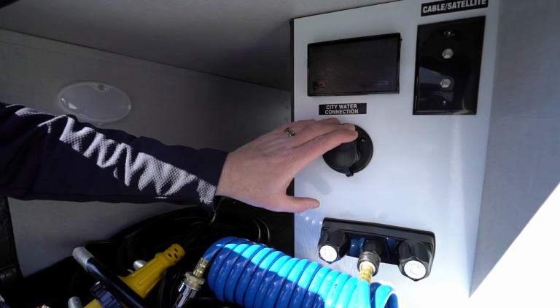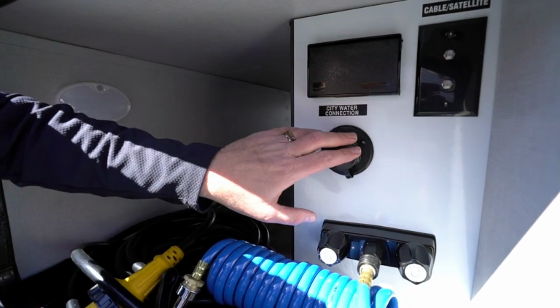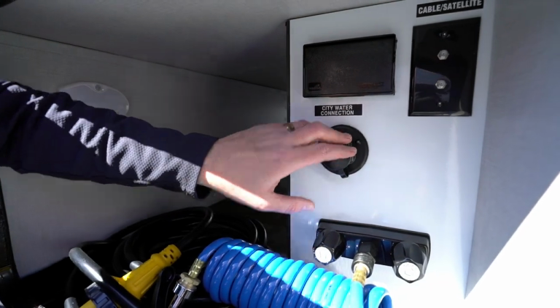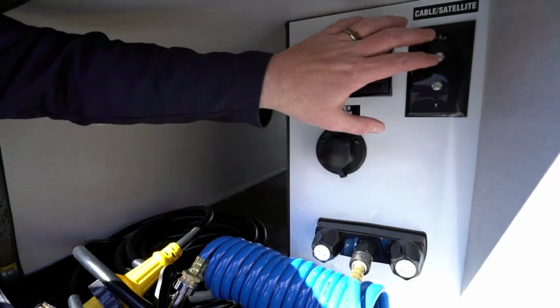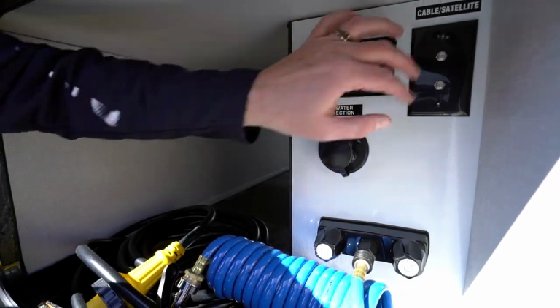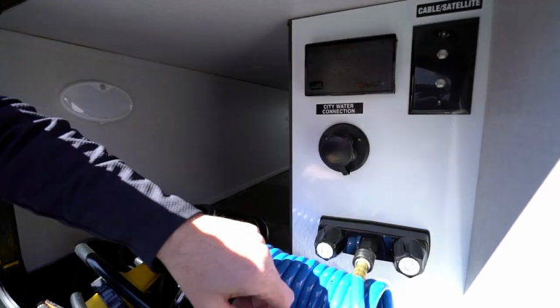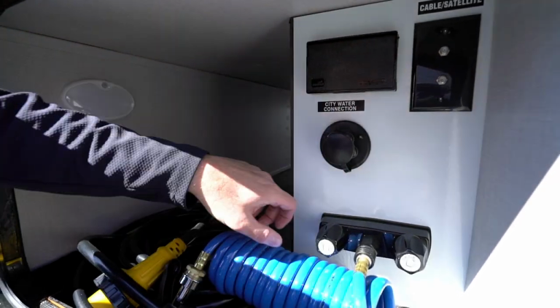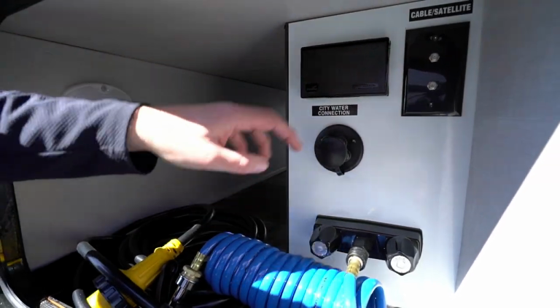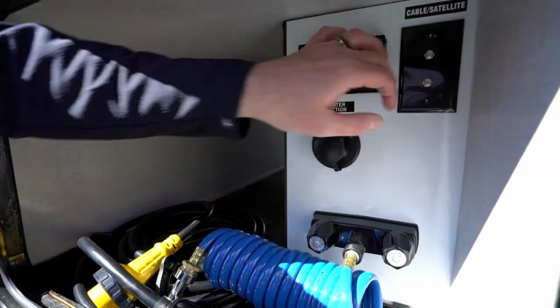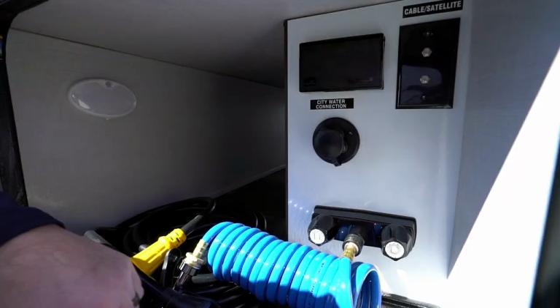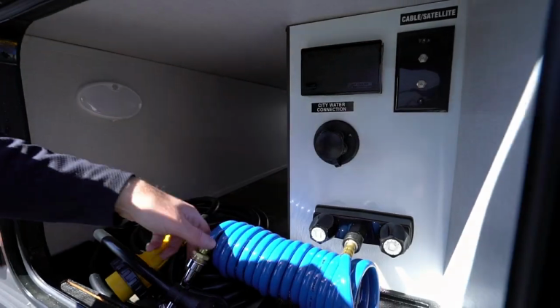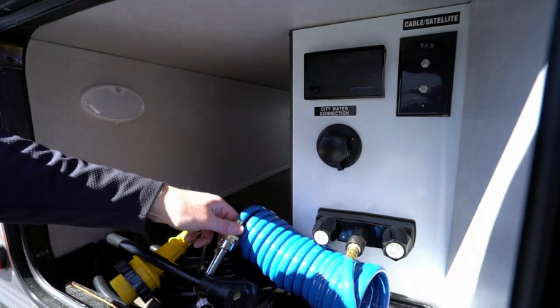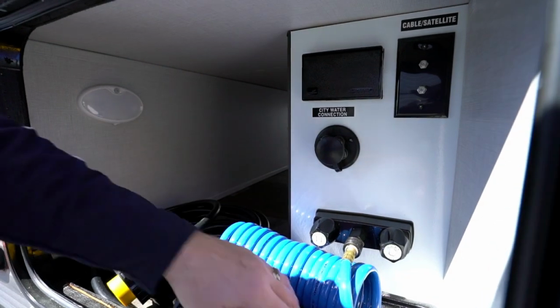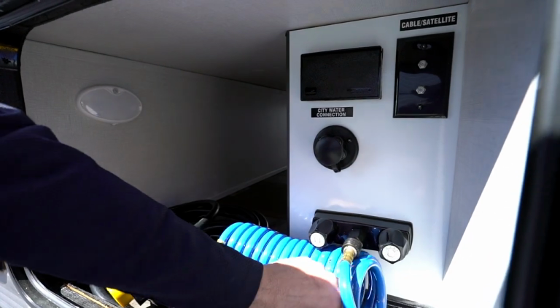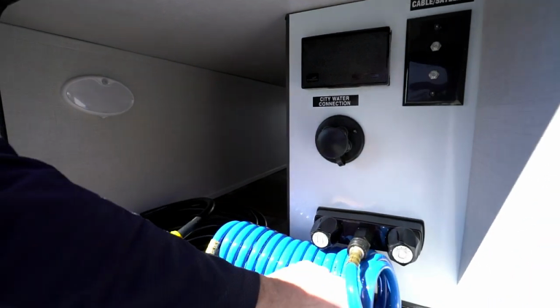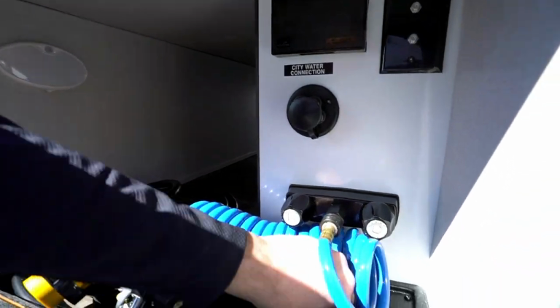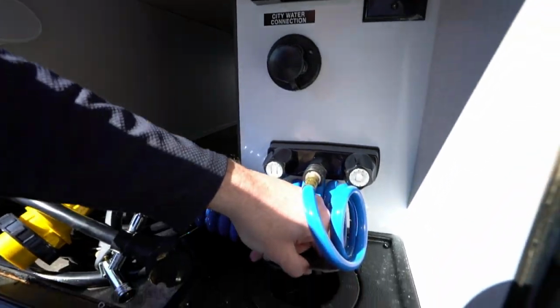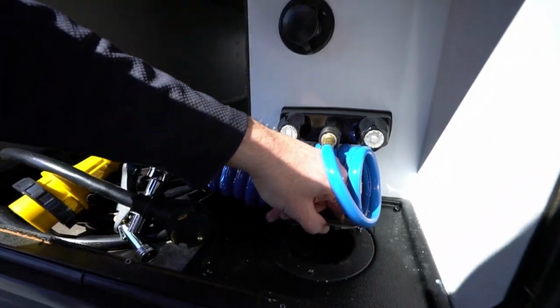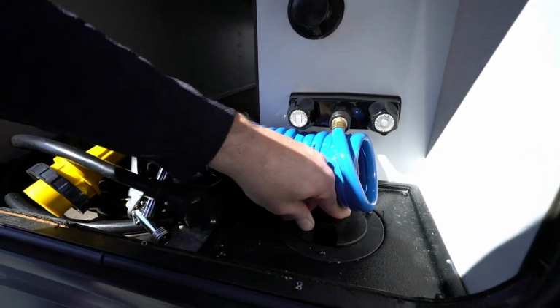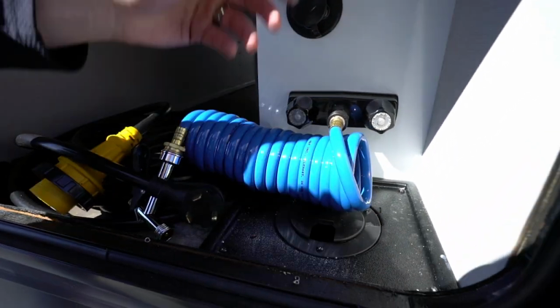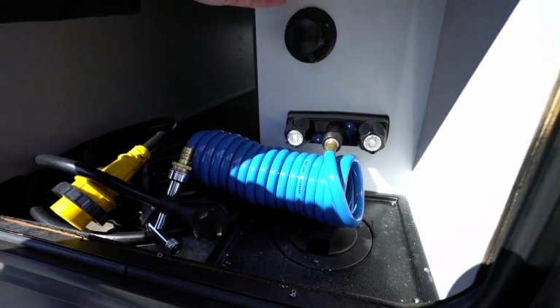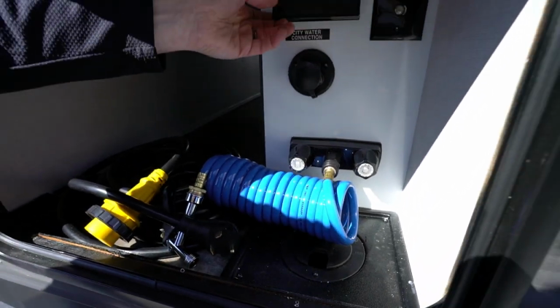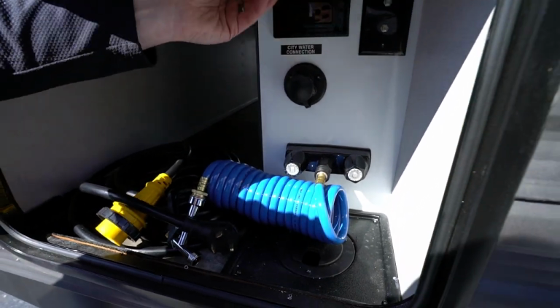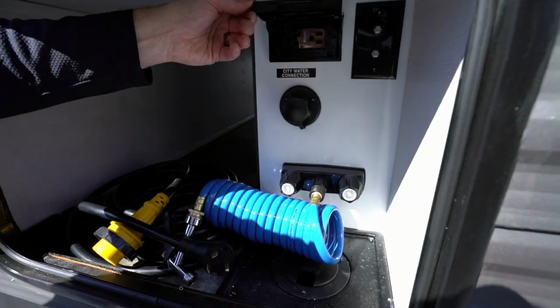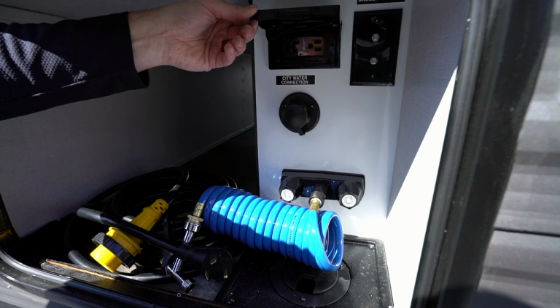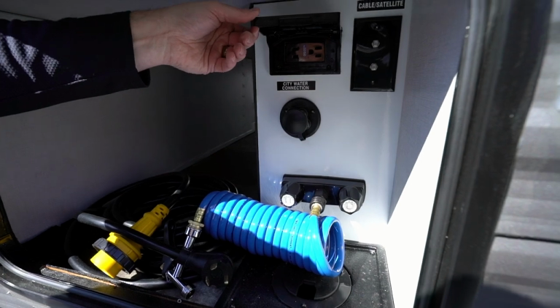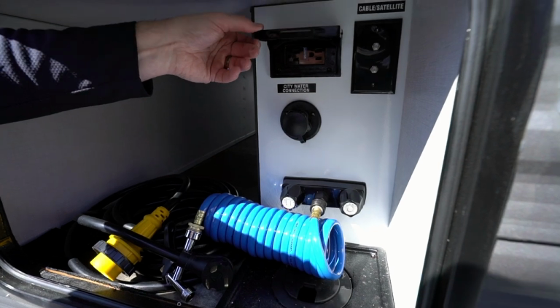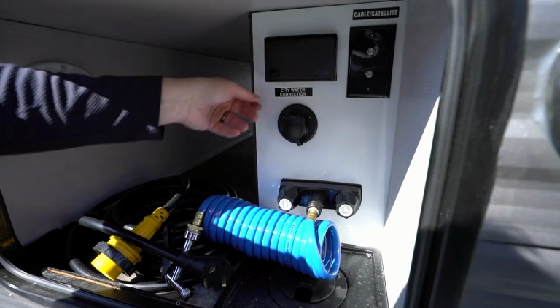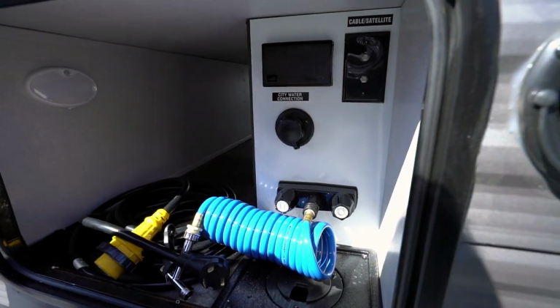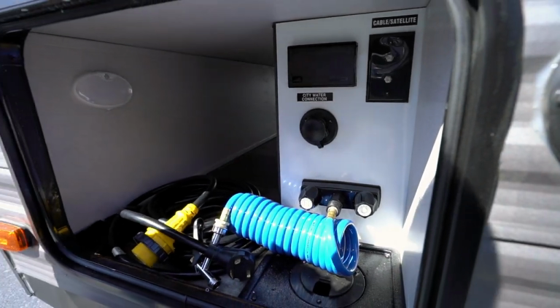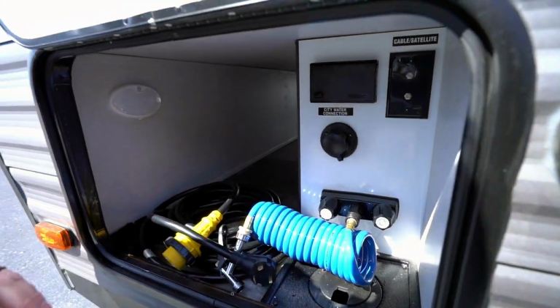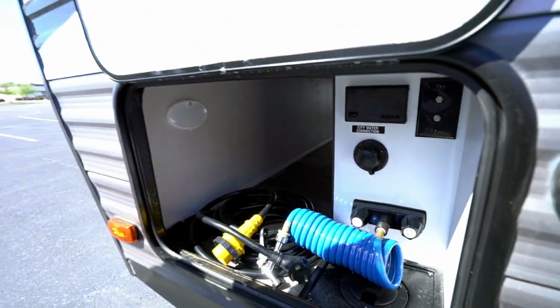Then we come around to the exterior command — a nice feature I wasn't expecting on the 25KRB. Internal city water connection as well as your cable and satellite connection, sprayer ports with the port hose, and a power connection right there. That's just a nice little touch.